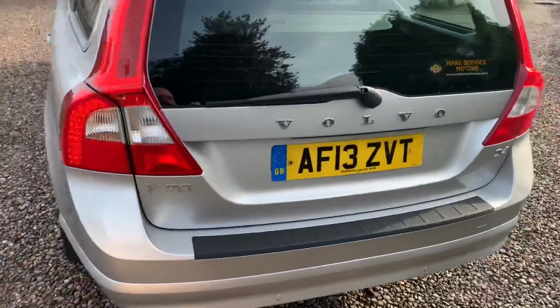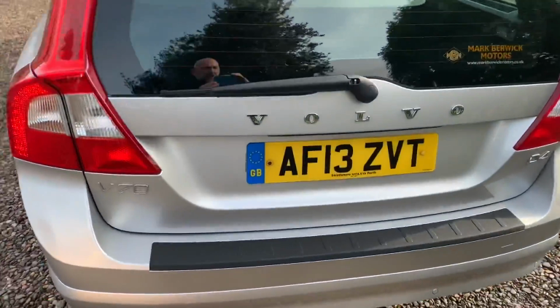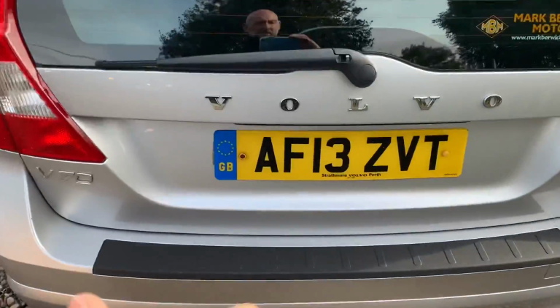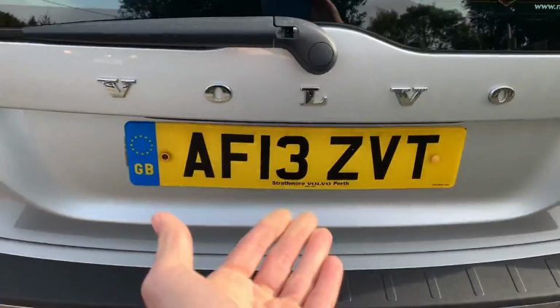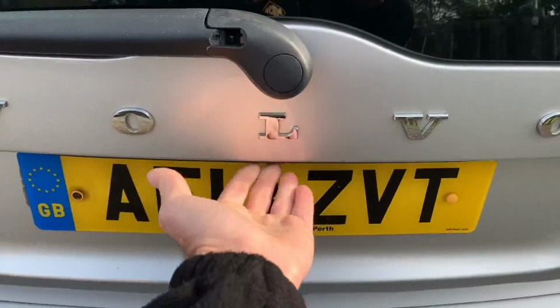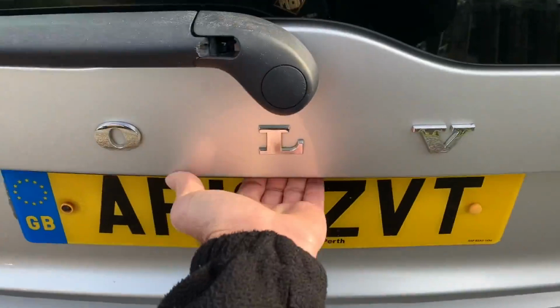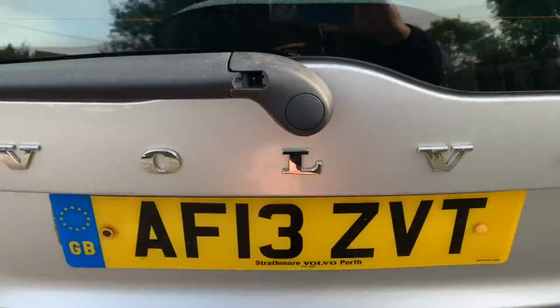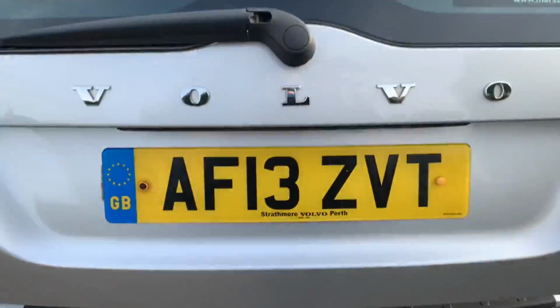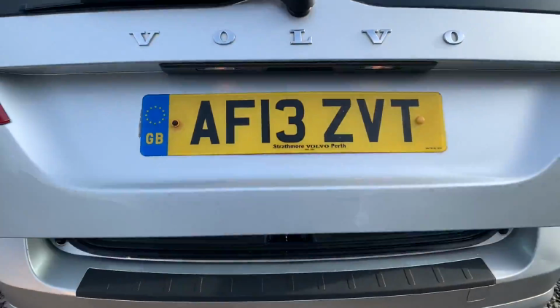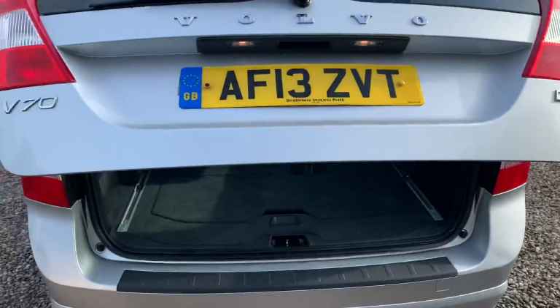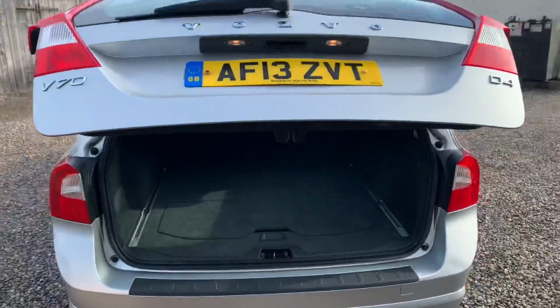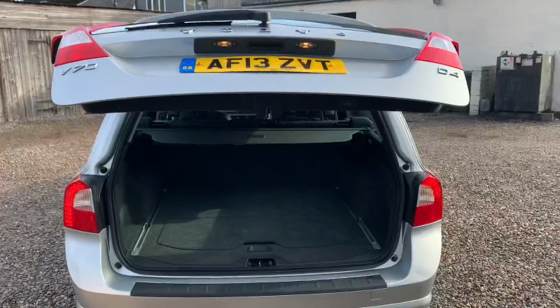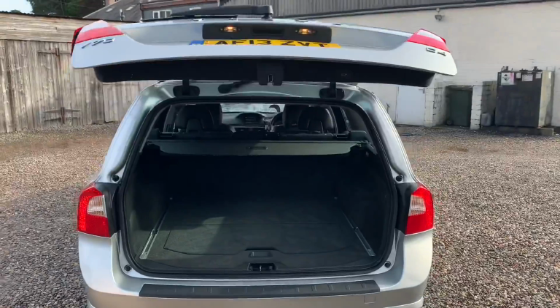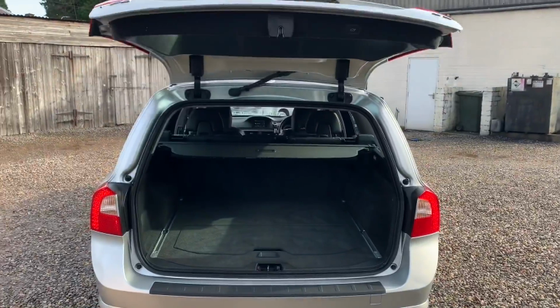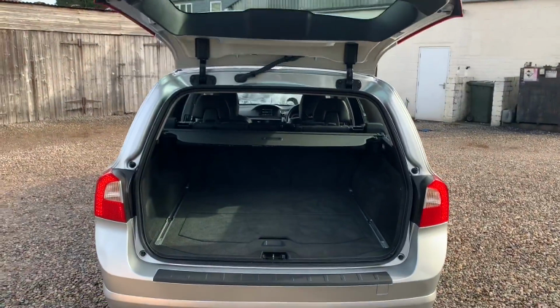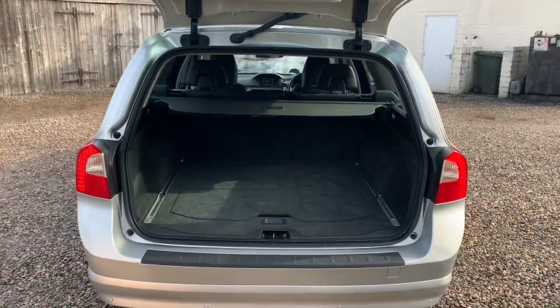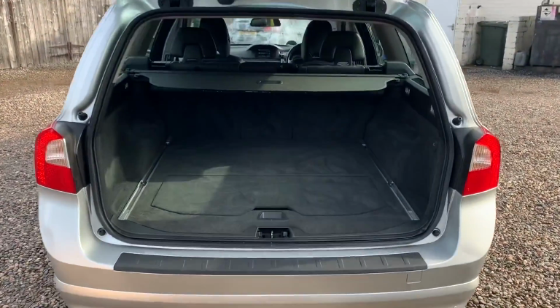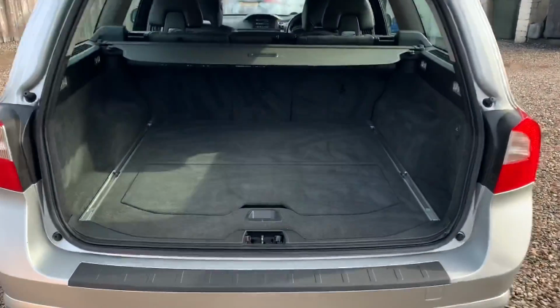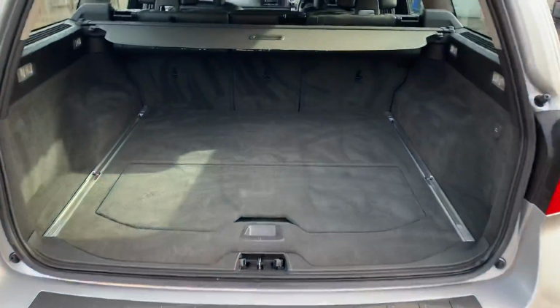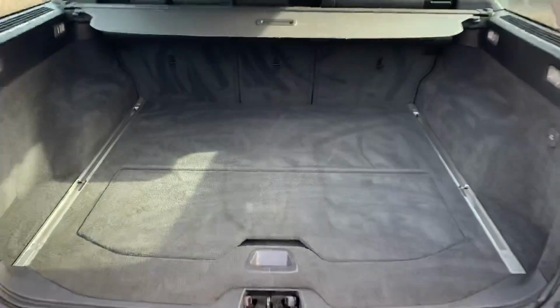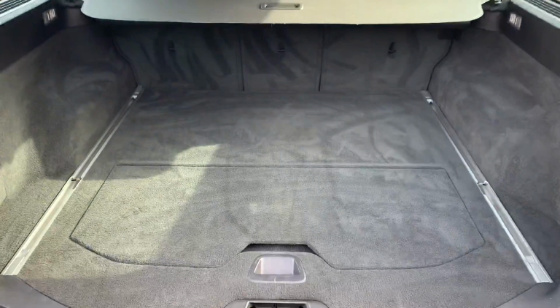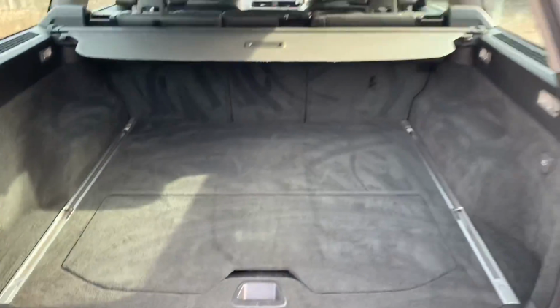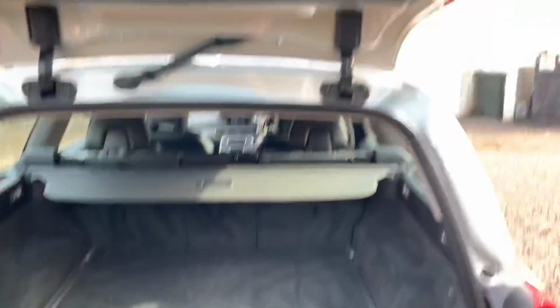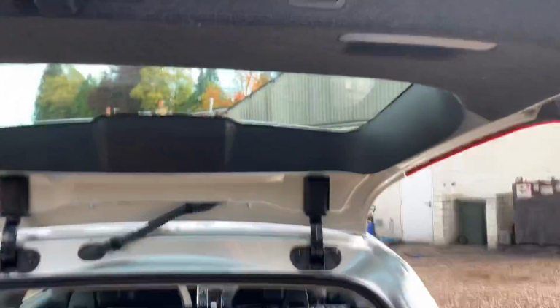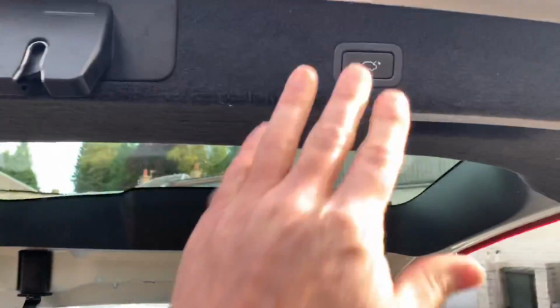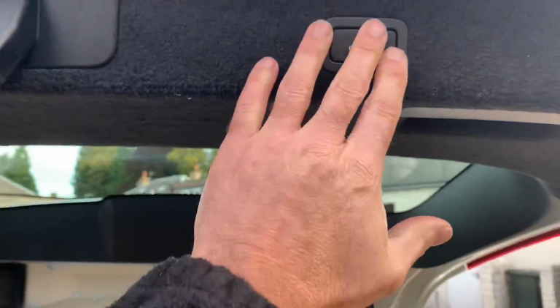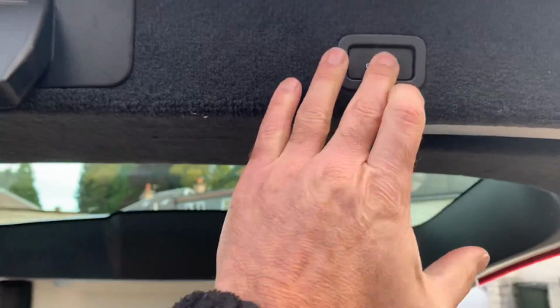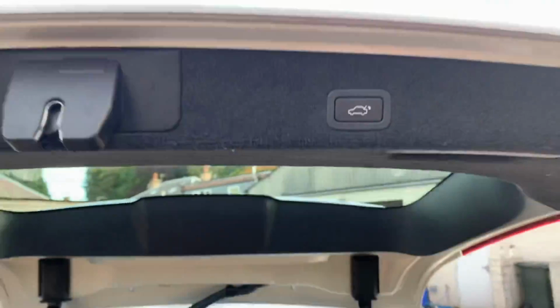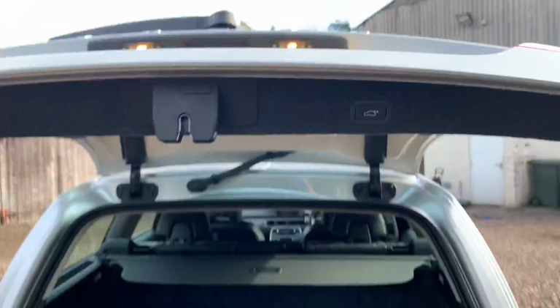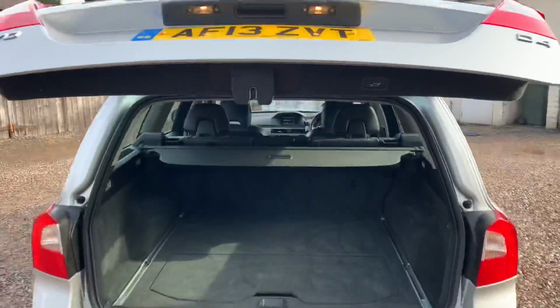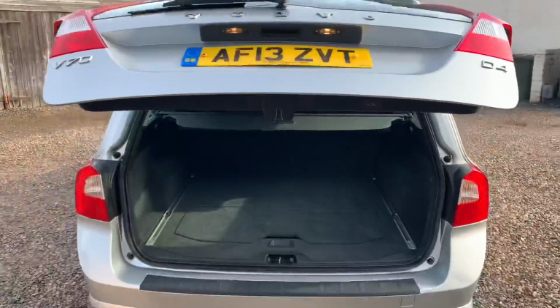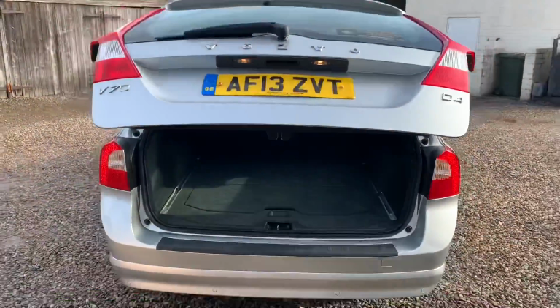Fantastic size boot as you would expect. It's also got the power tailgate, so just the touch of a button and it will raise, and obviously it will lower. Wonderfully wide and deep with no lip.